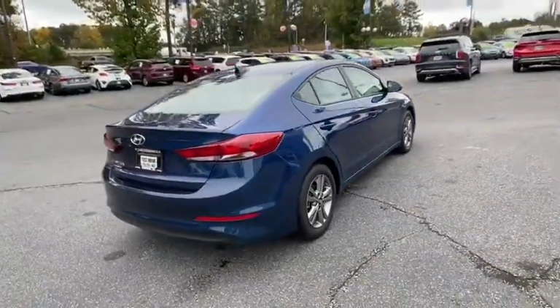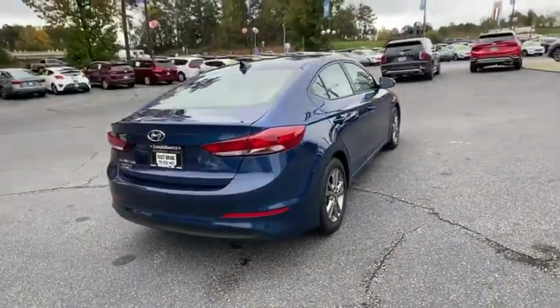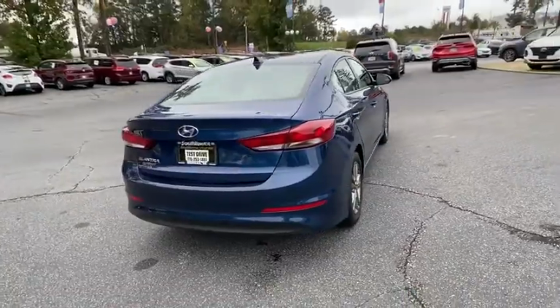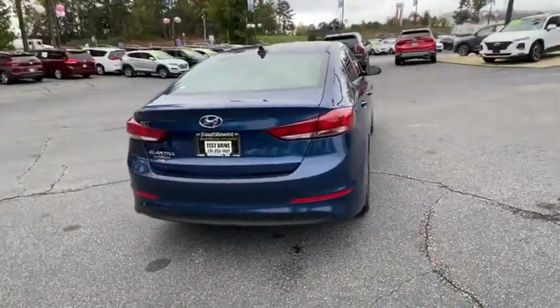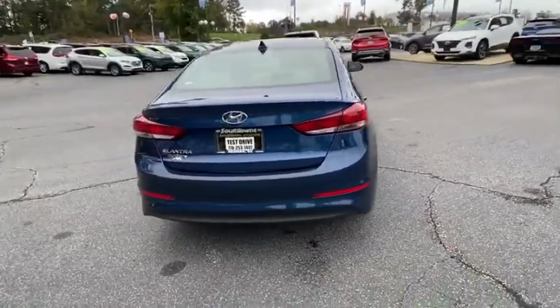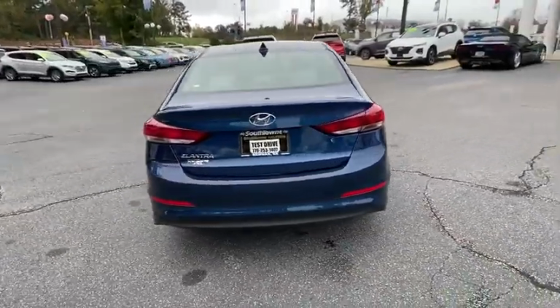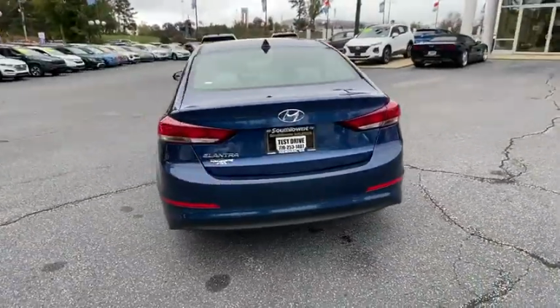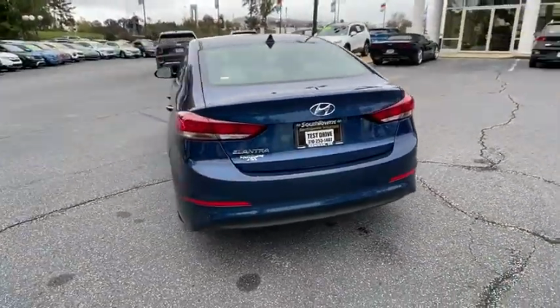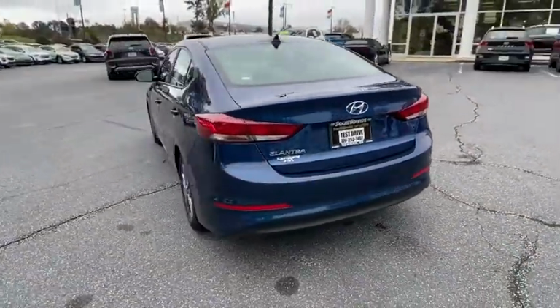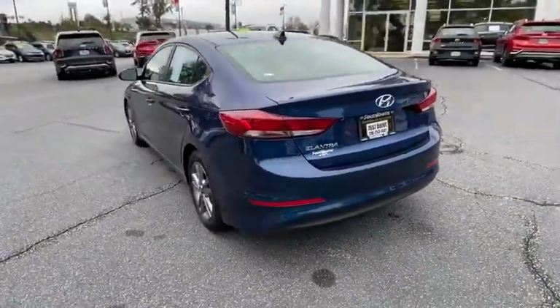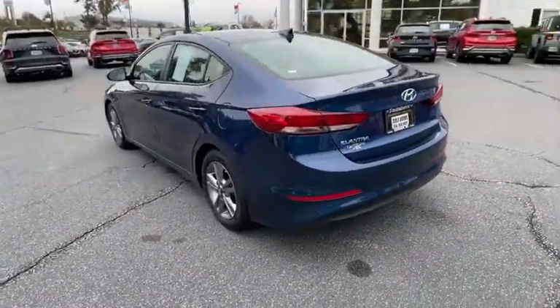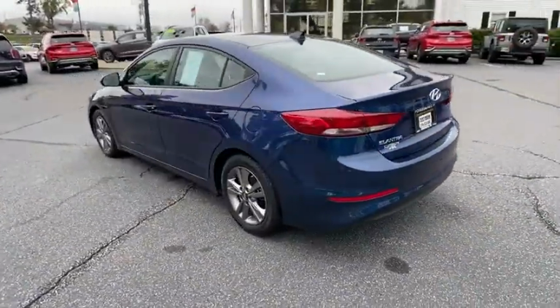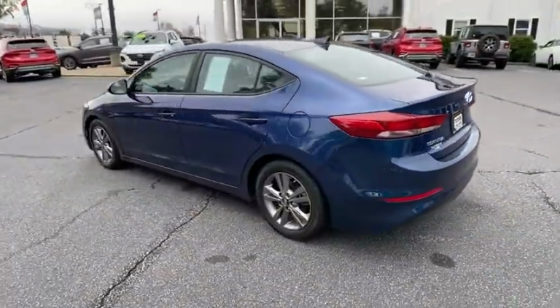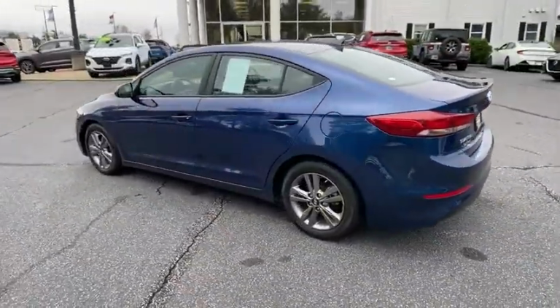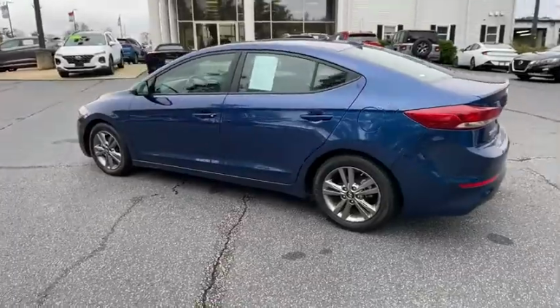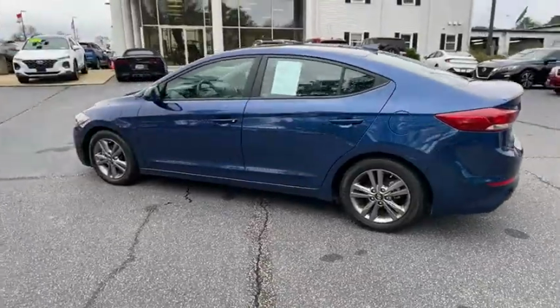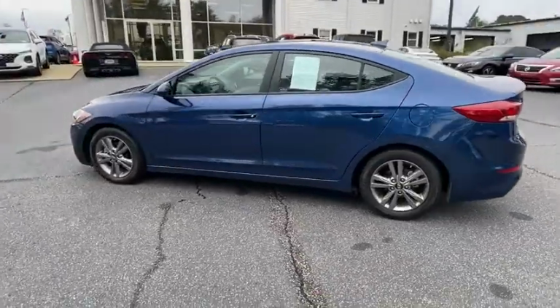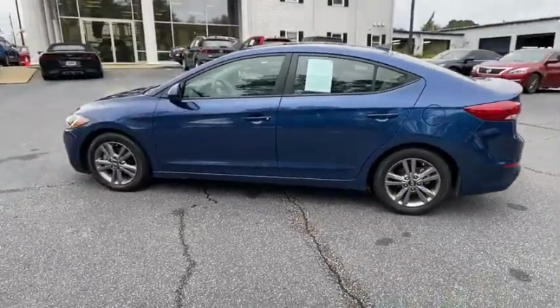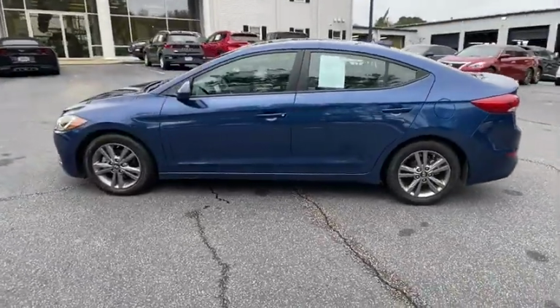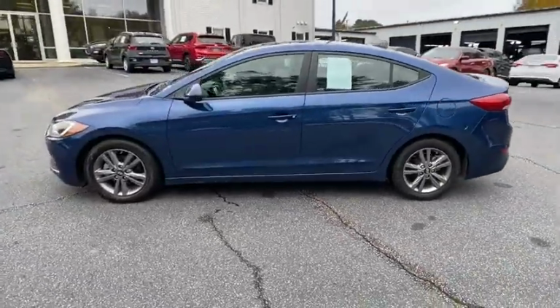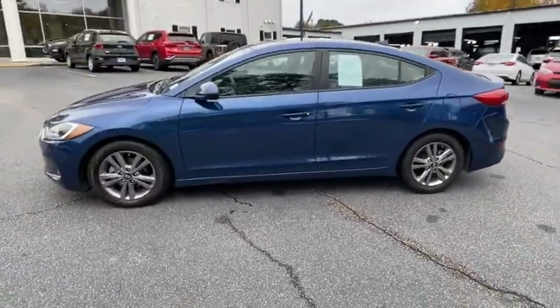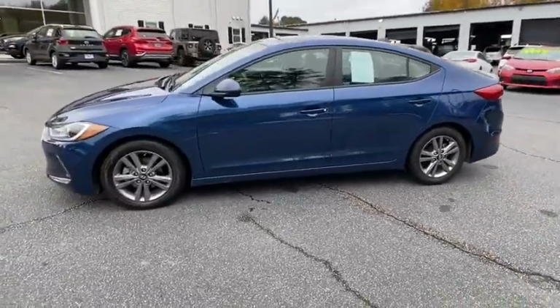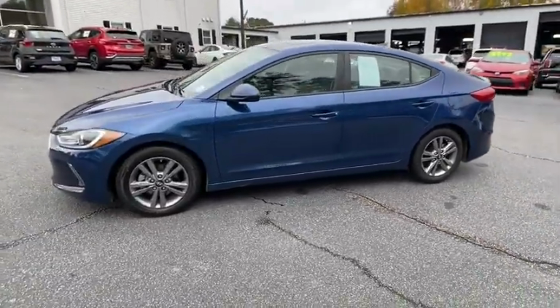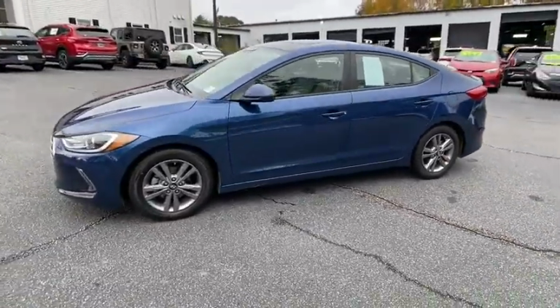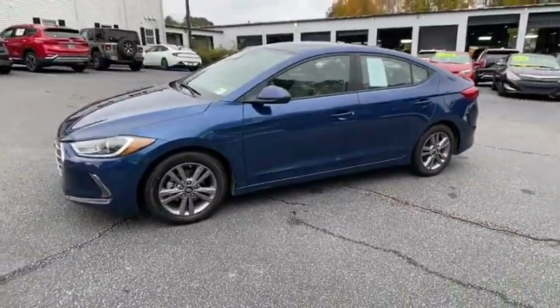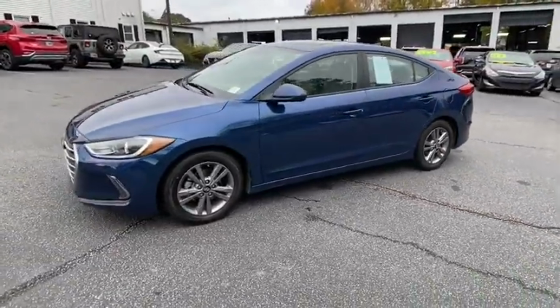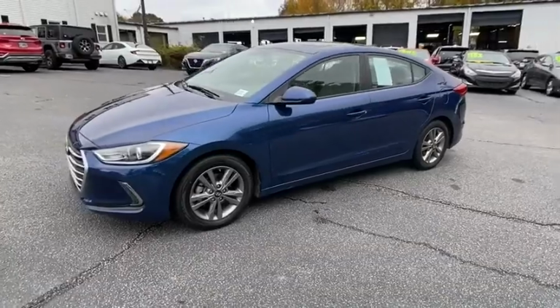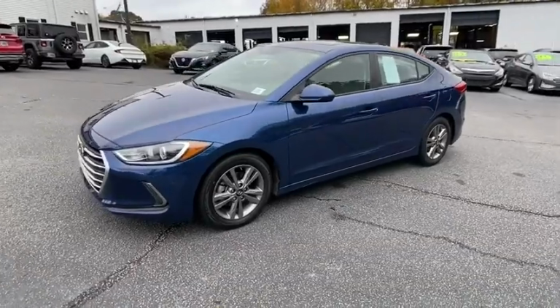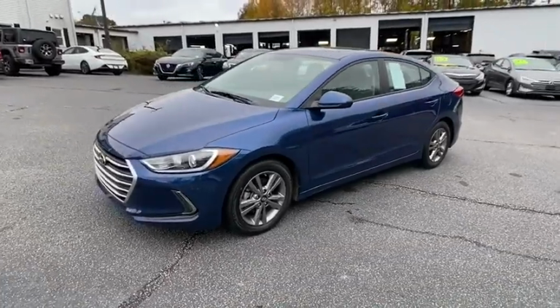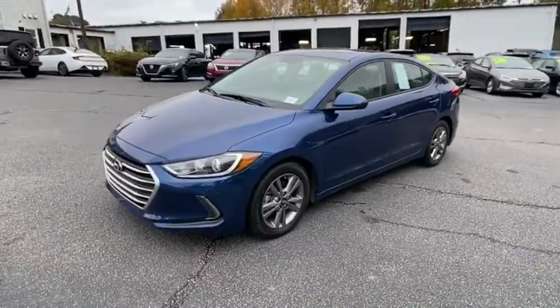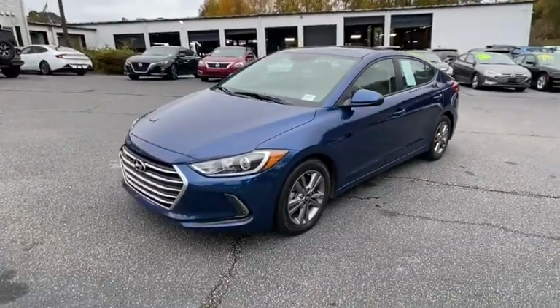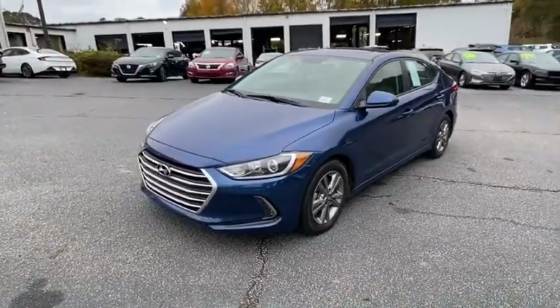This vehicle has less than 30,000 miles. Here are some of this vehicle's great options: traction control, dual airbags, alloy wheels, power steering, four-wheel disc brakes, power windows, and electronic stability control.